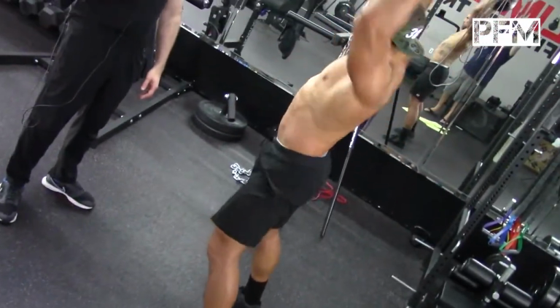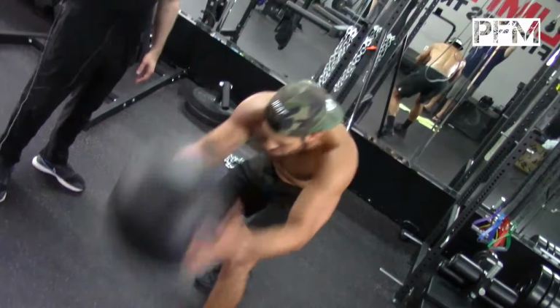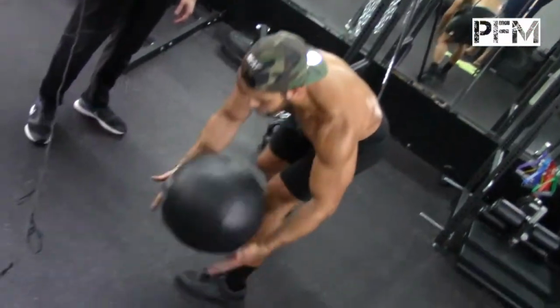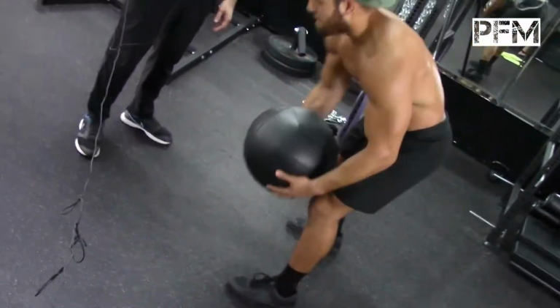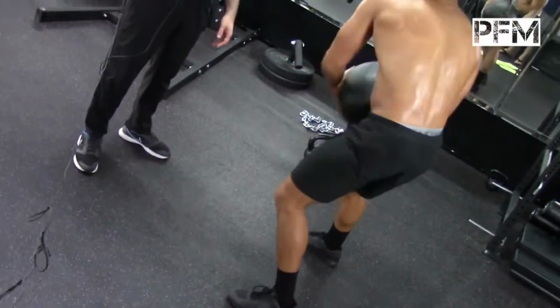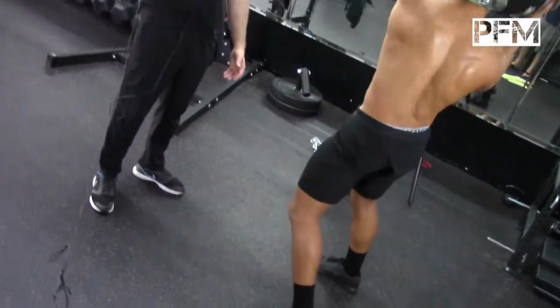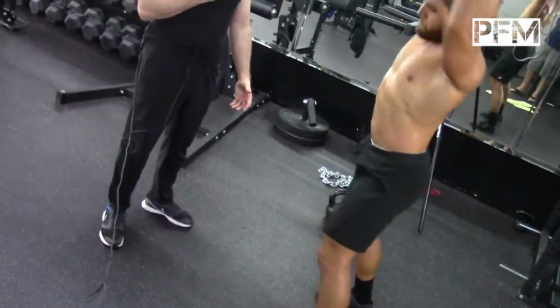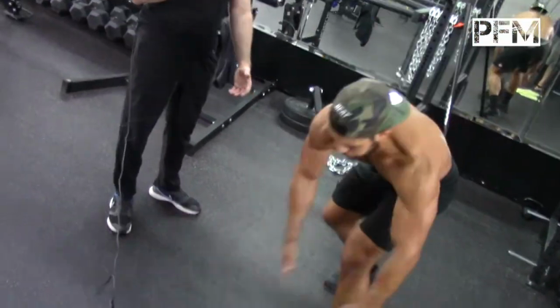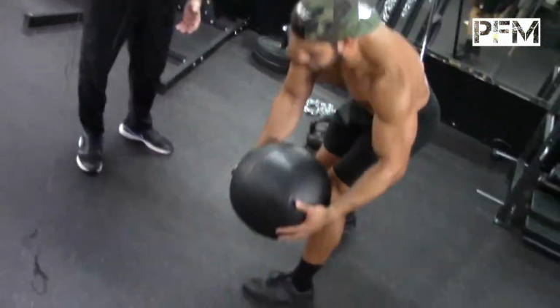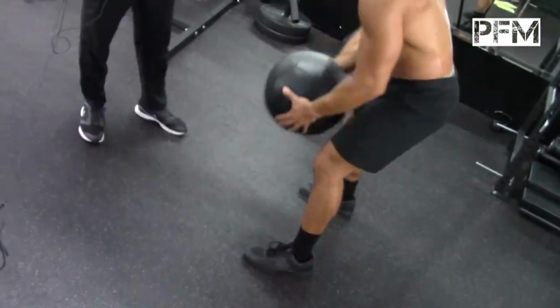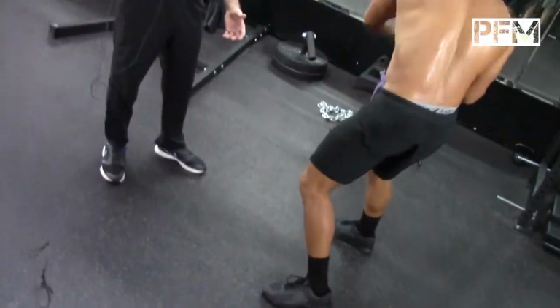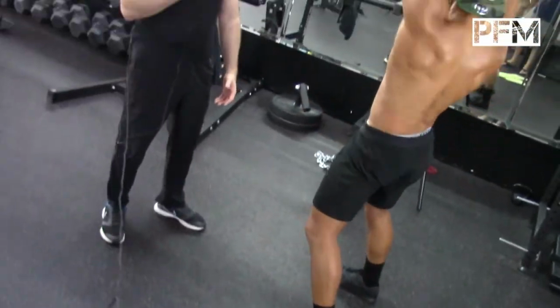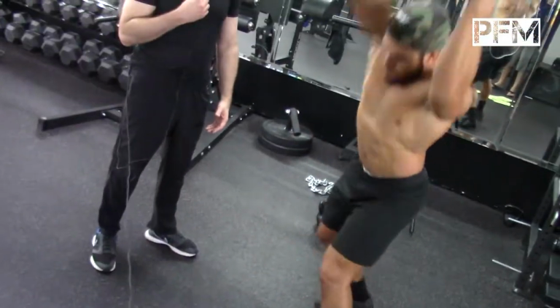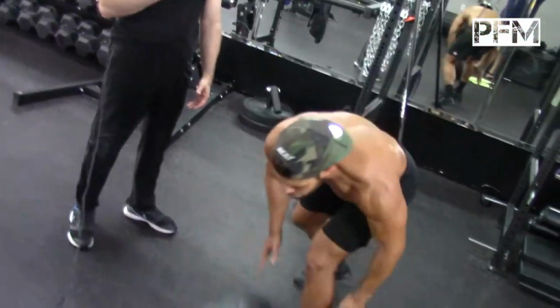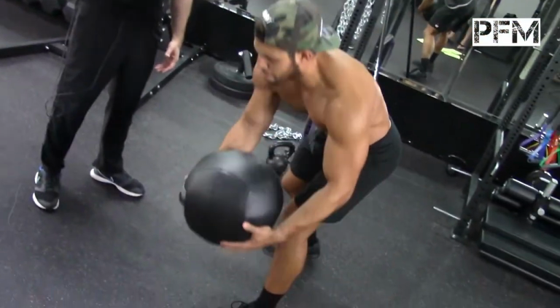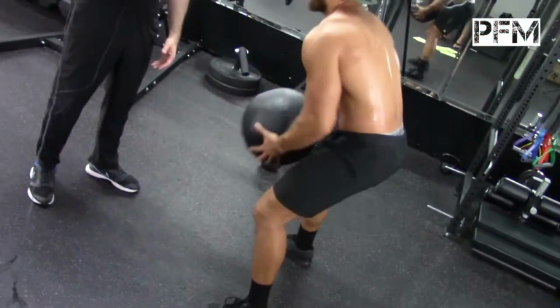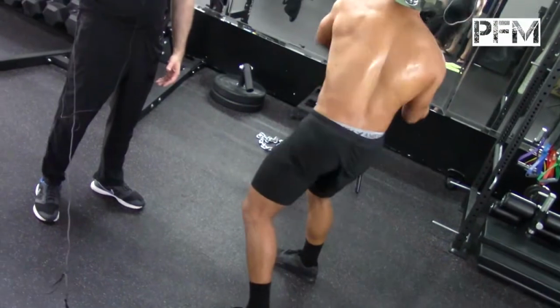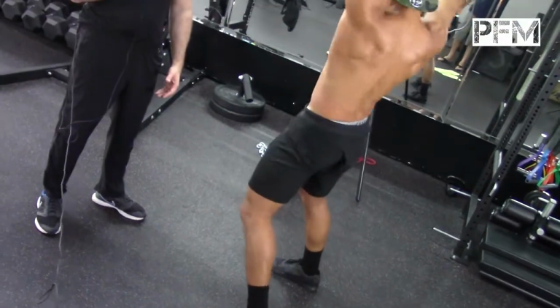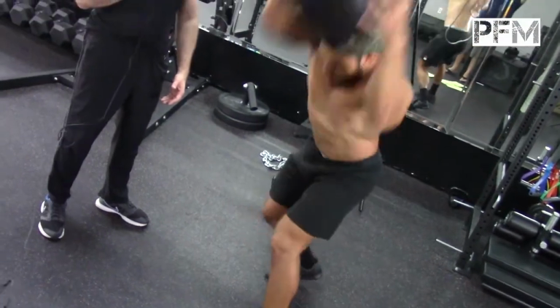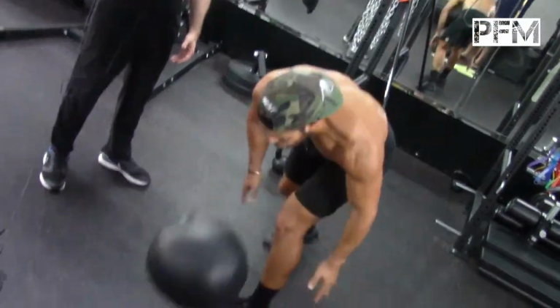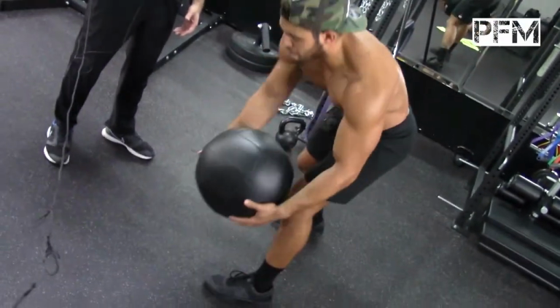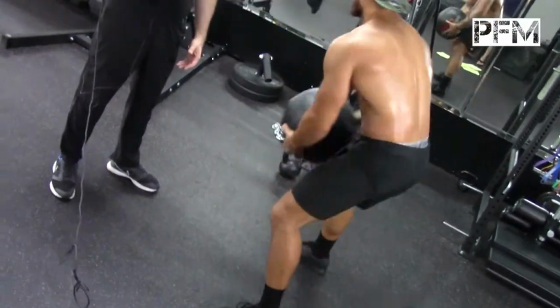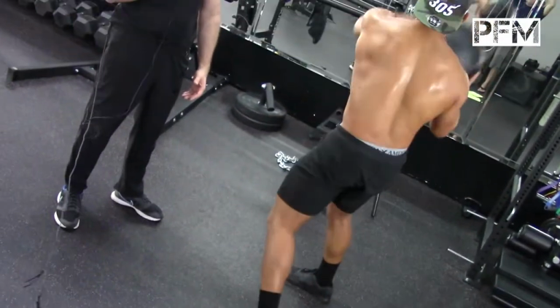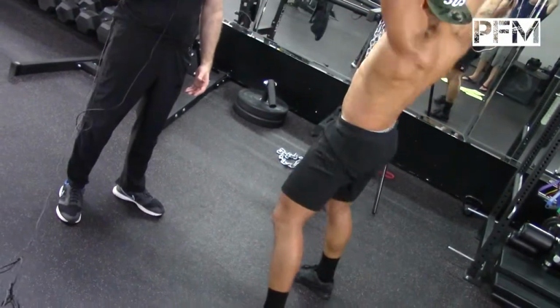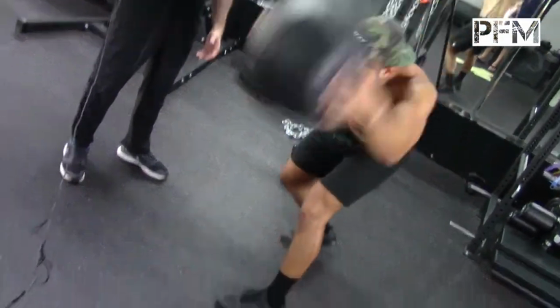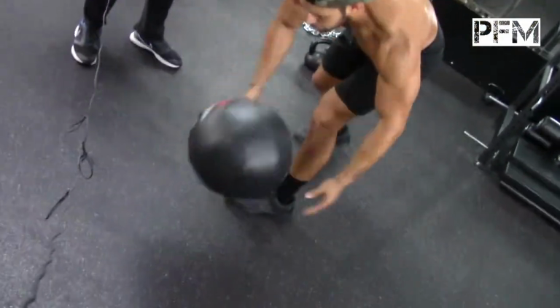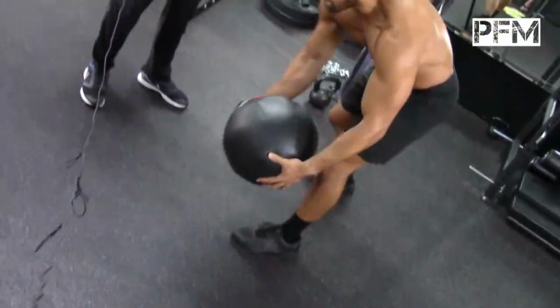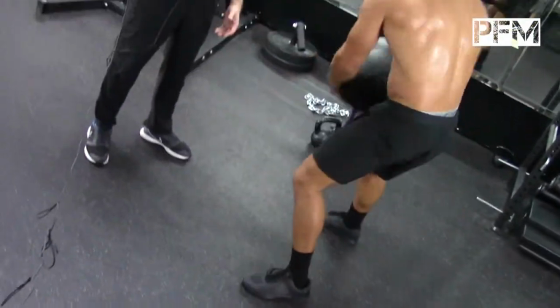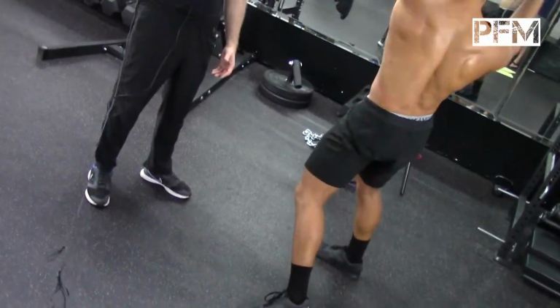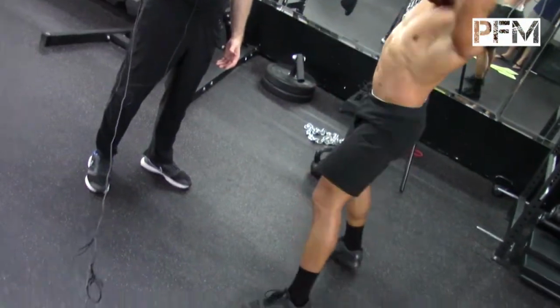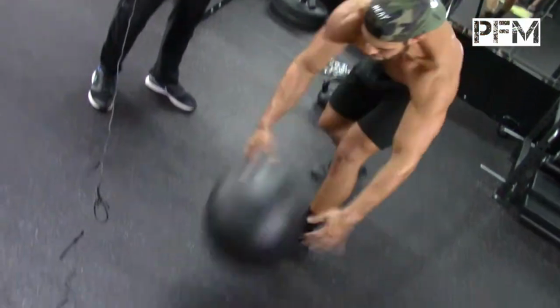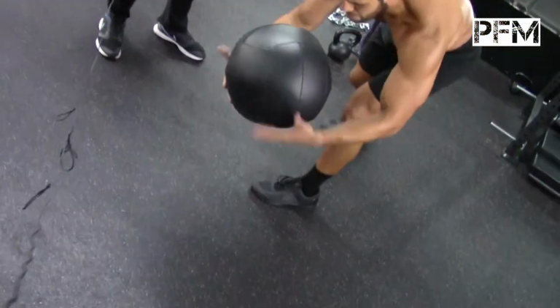You cannot do this exercise until you work on learning how to rotate through the full mobility of your thorax. Getting your thoracic spine mobility first is the key to this exercise.